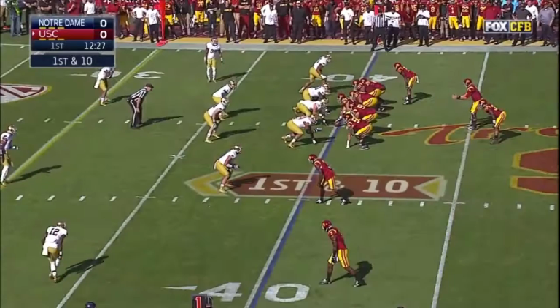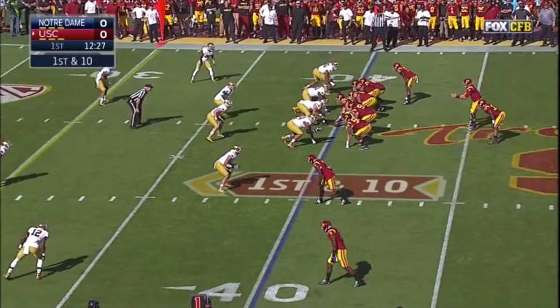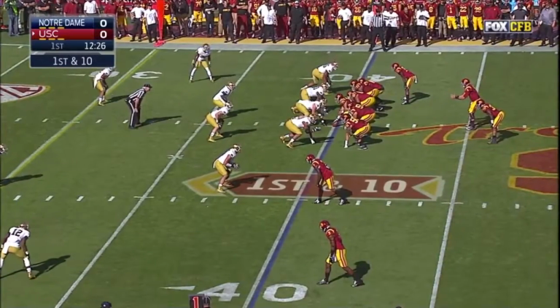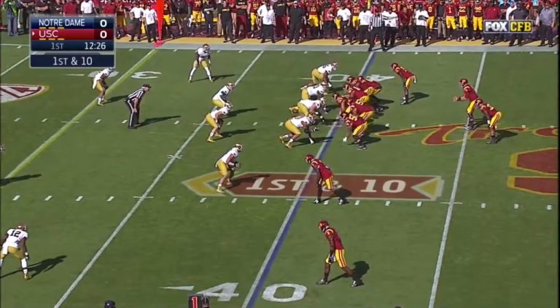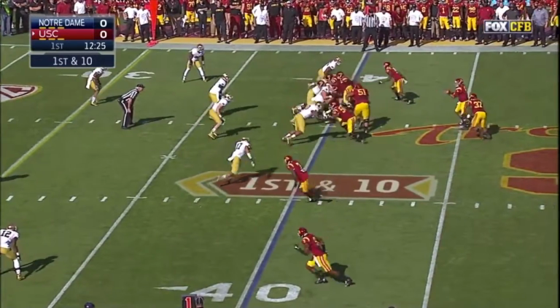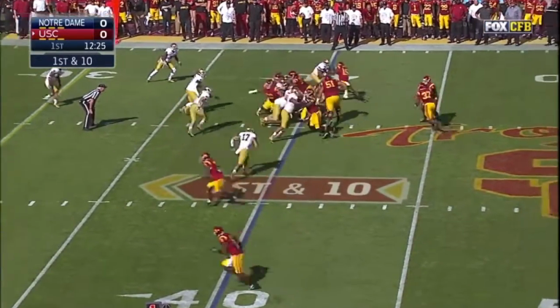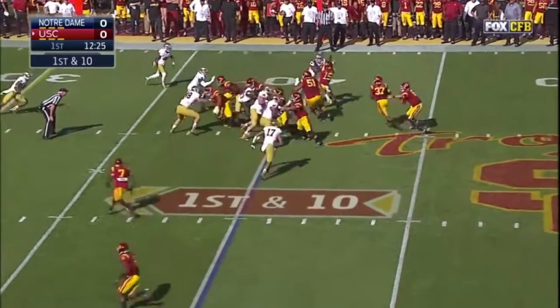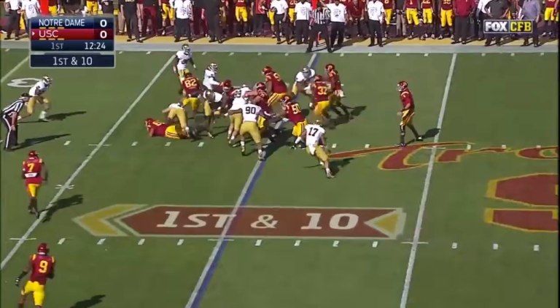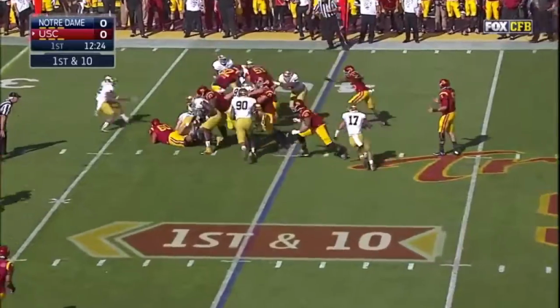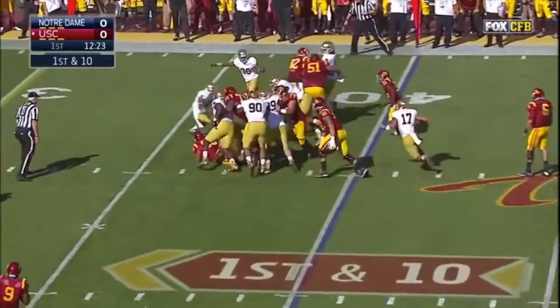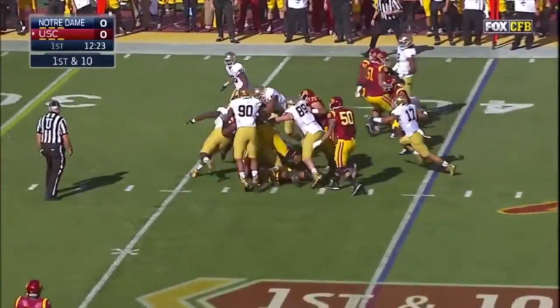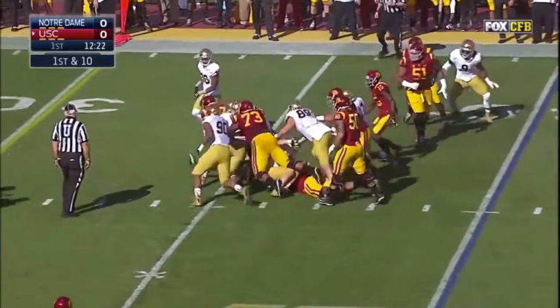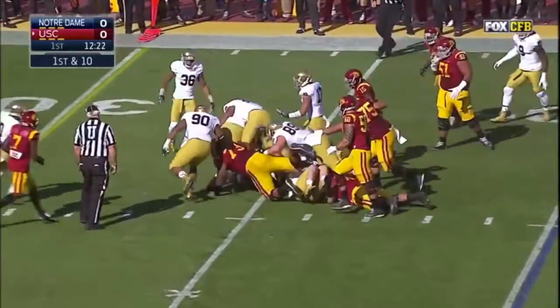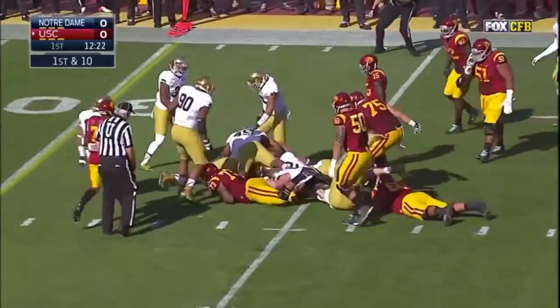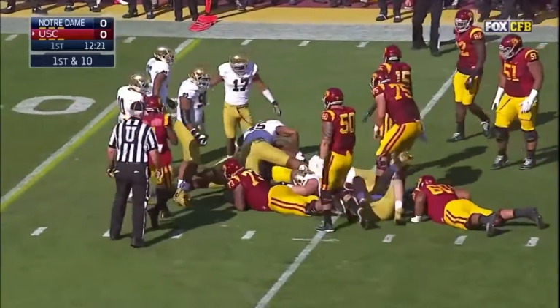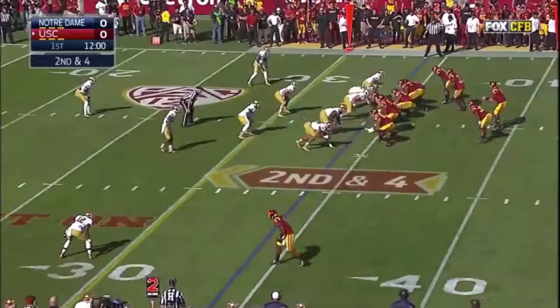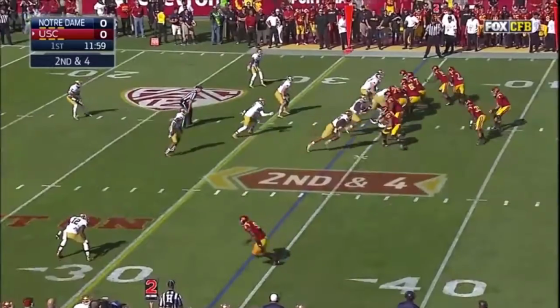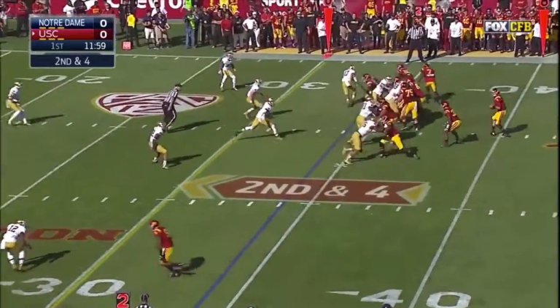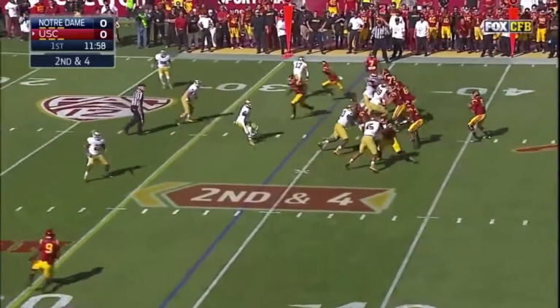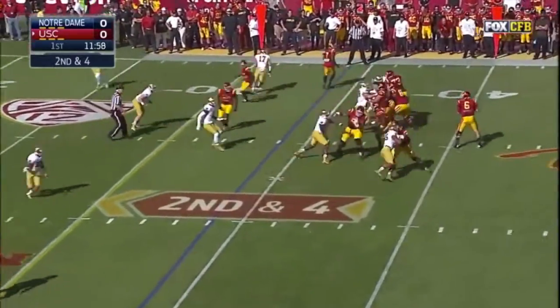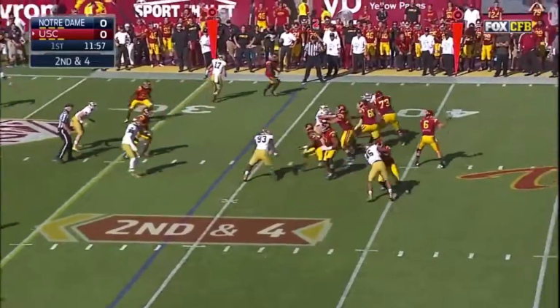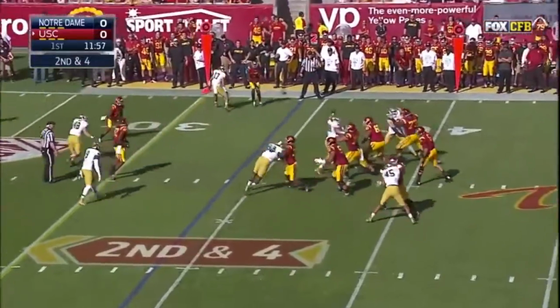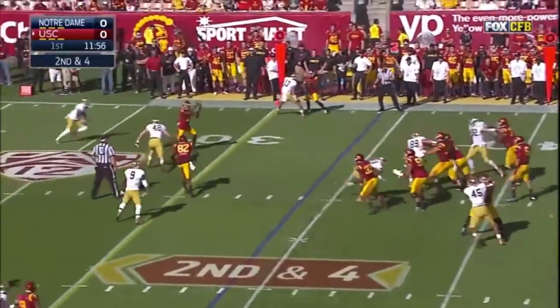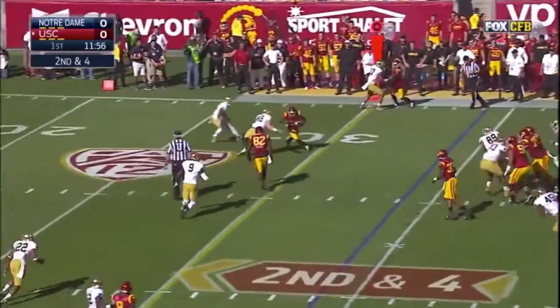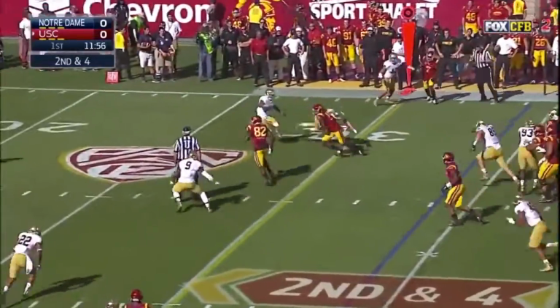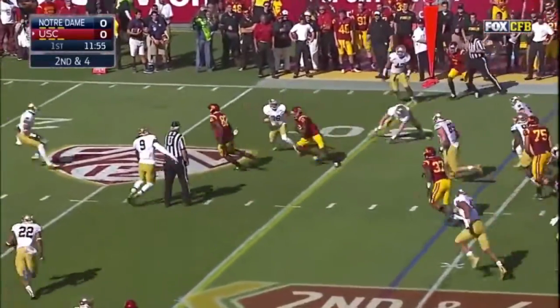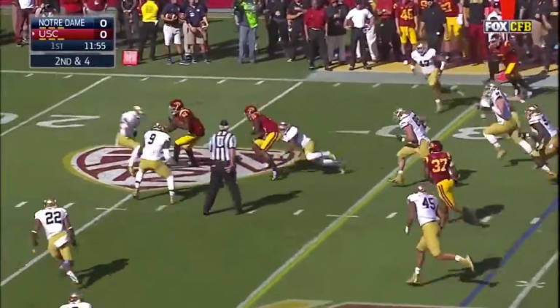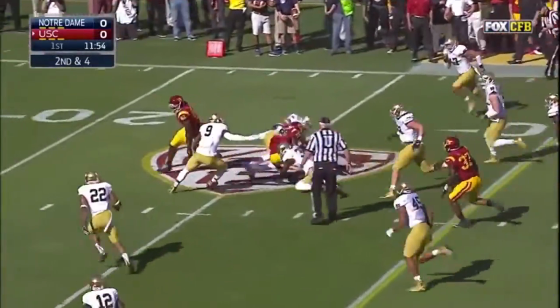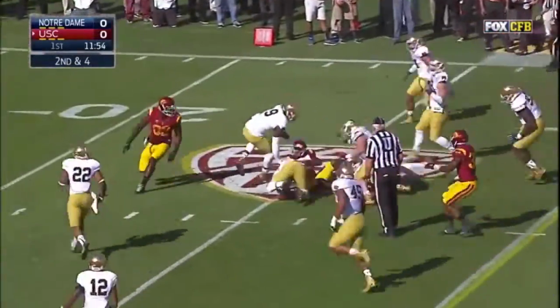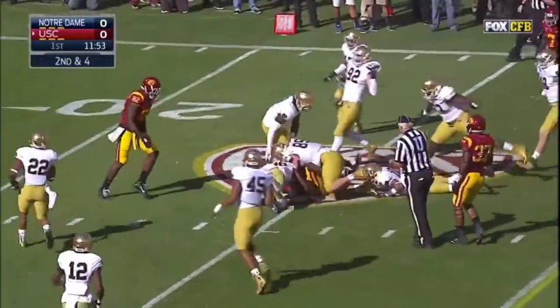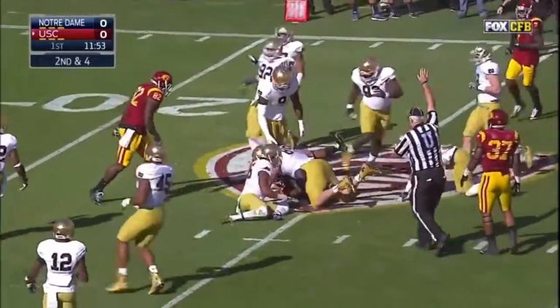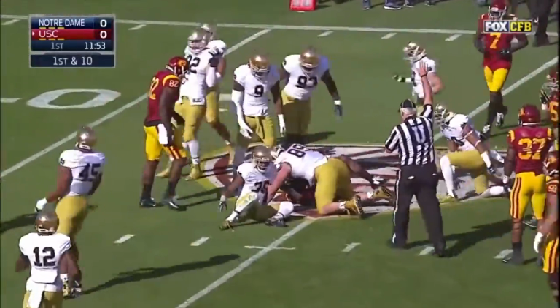Four yards against UCLA last week, and here's Allen. Second and four, Kessler underneath, and it's caught. And a first down, Aguilar again.